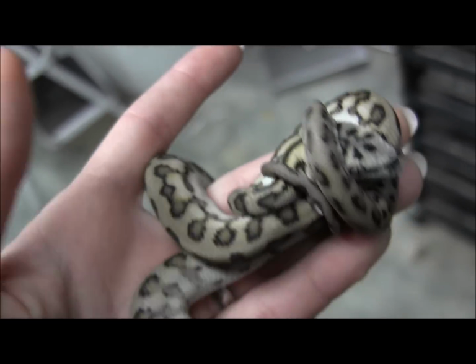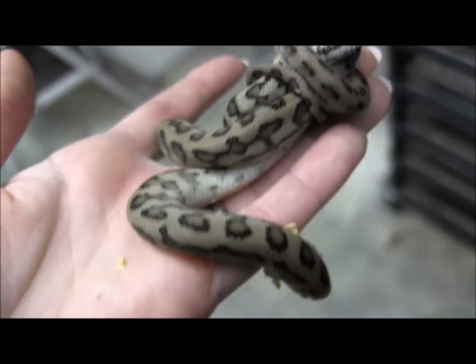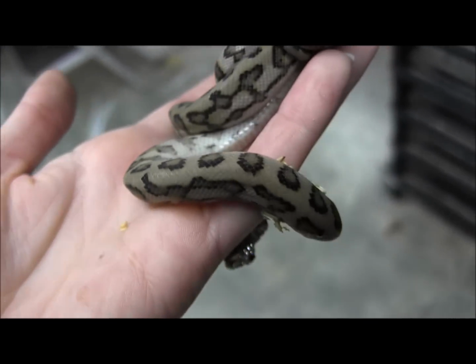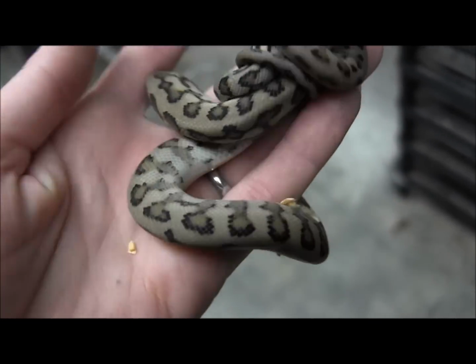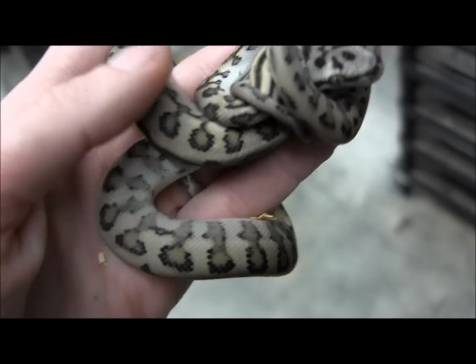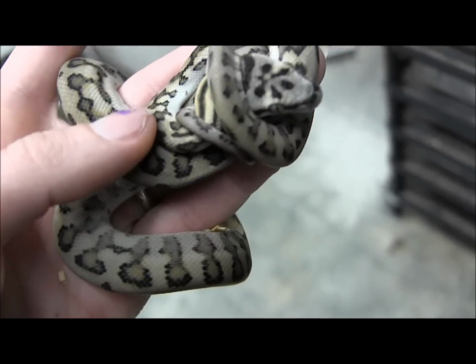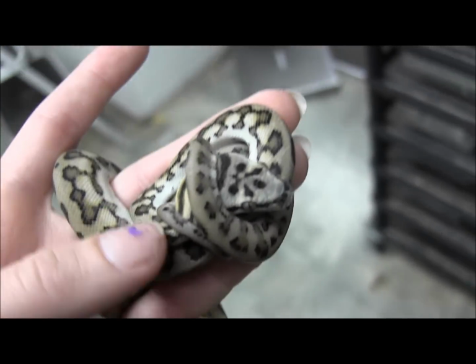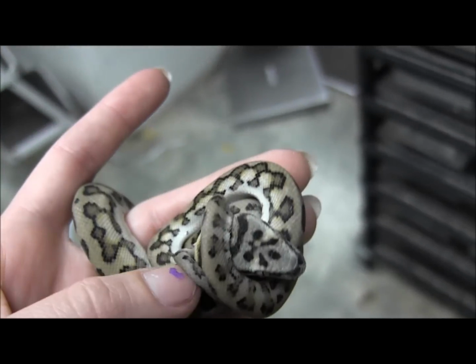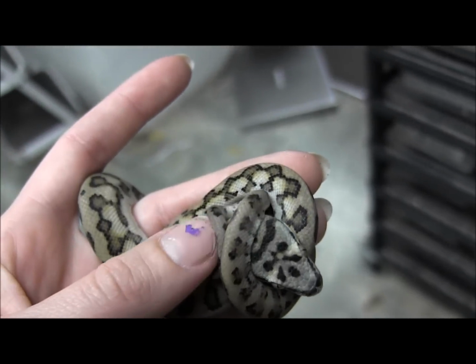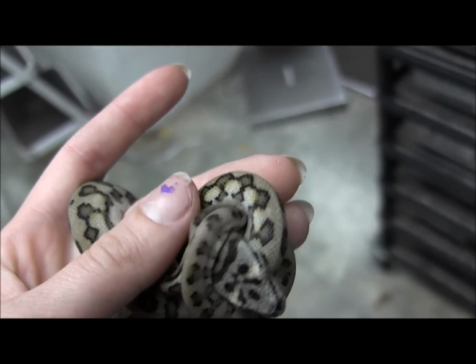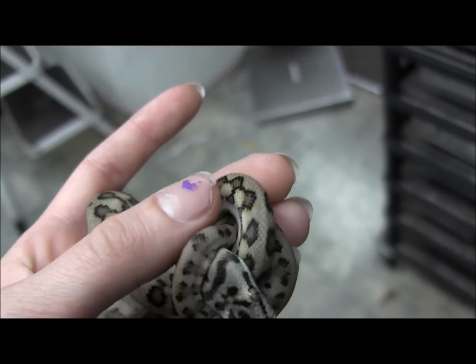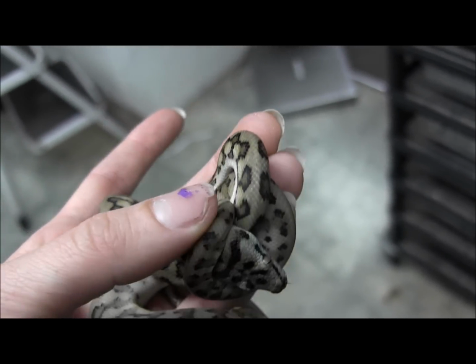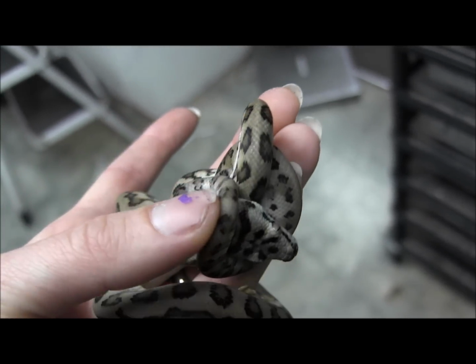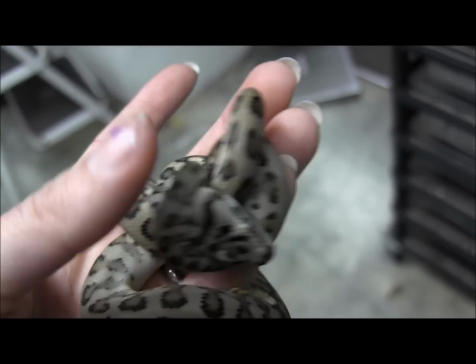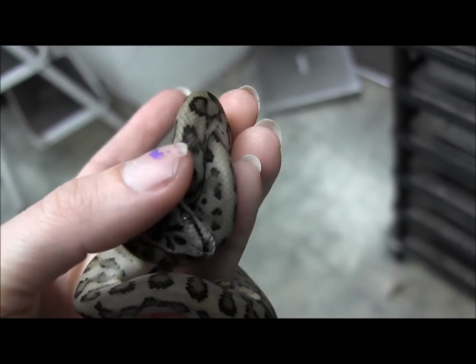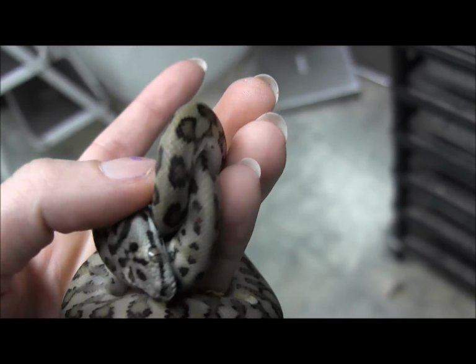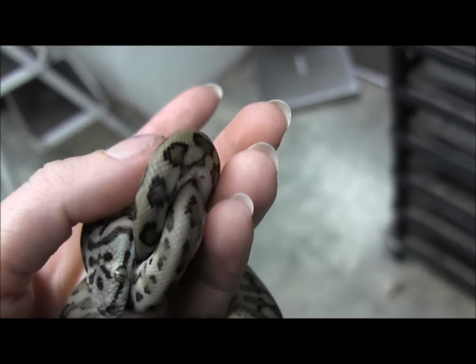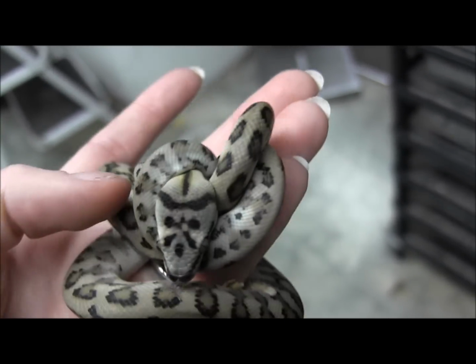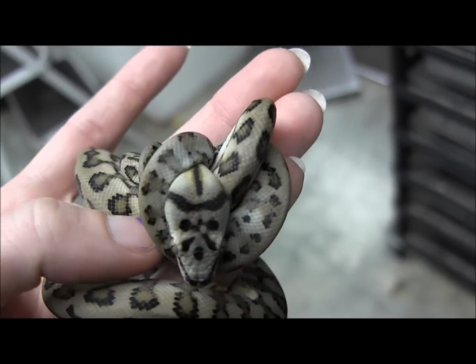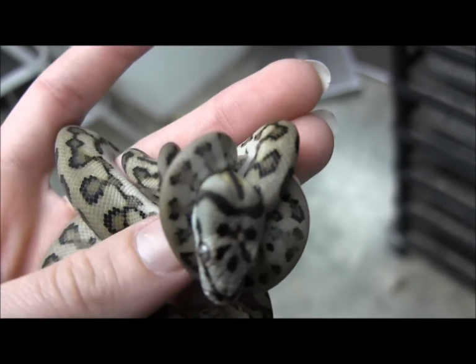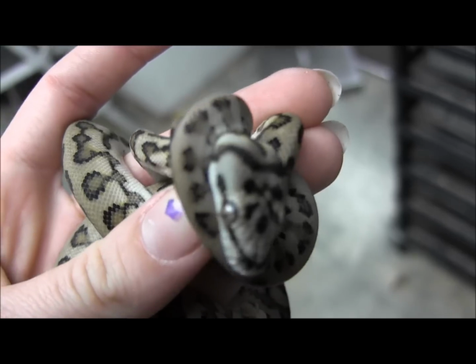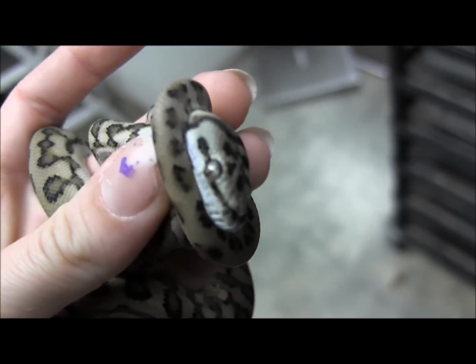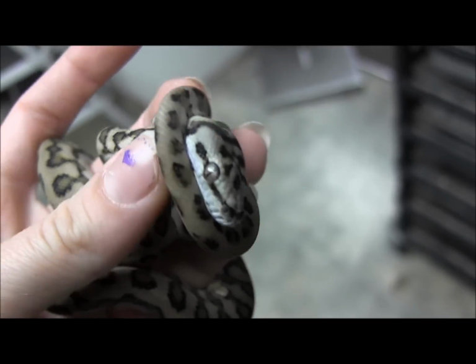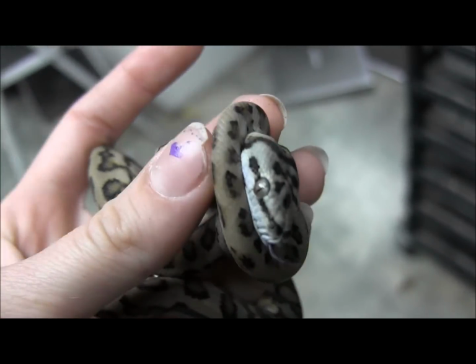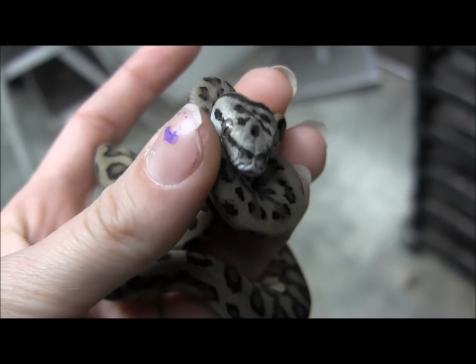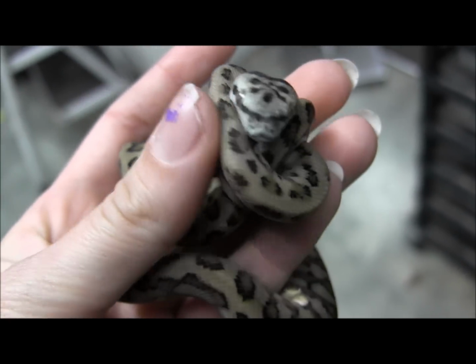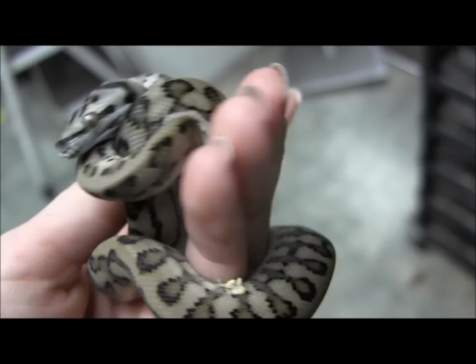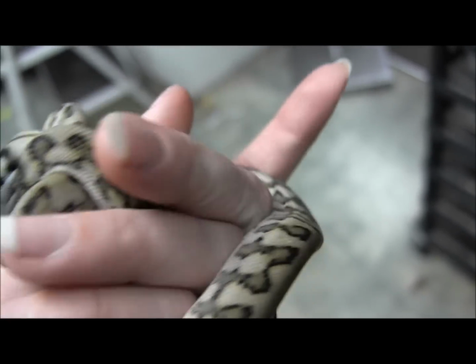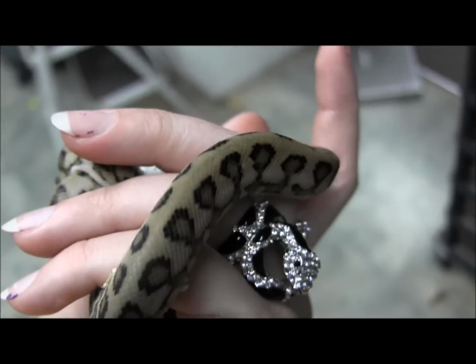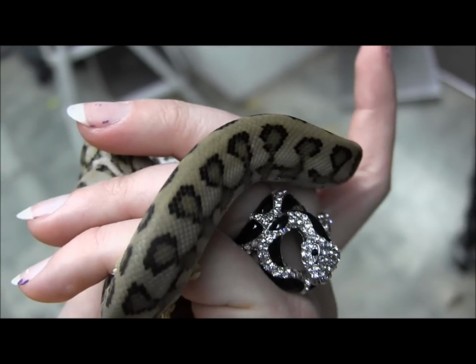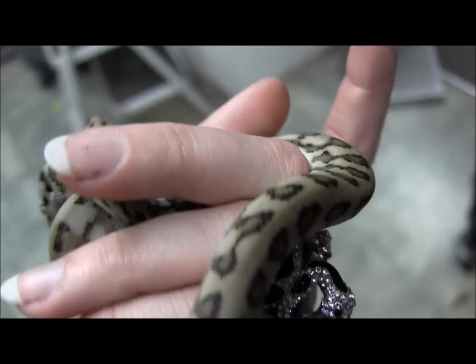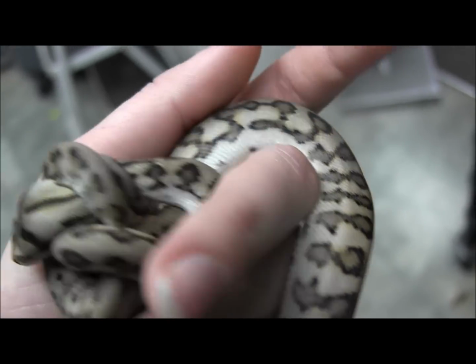As you can see, they've got good body condition. He is determined to hold onto his head there. They're also really sweet, if you couldn't tell, sitting here messing with them. They've been feeding every week on large fuzzy mice.